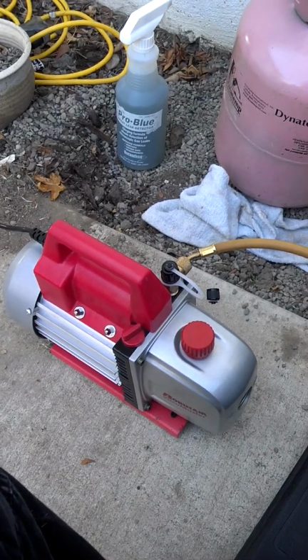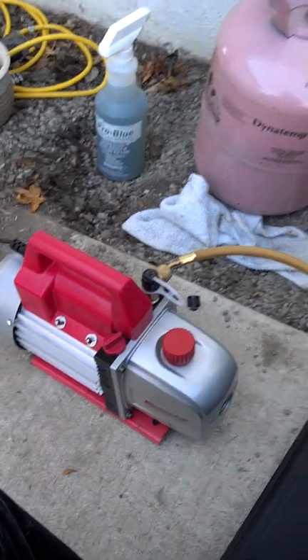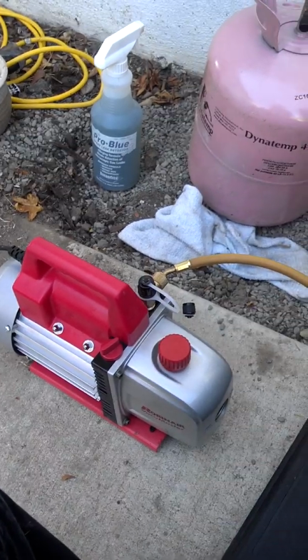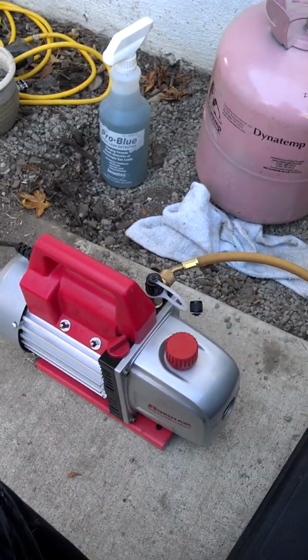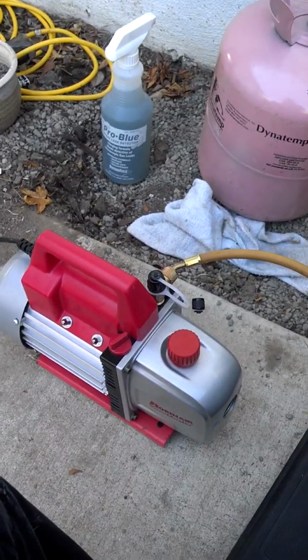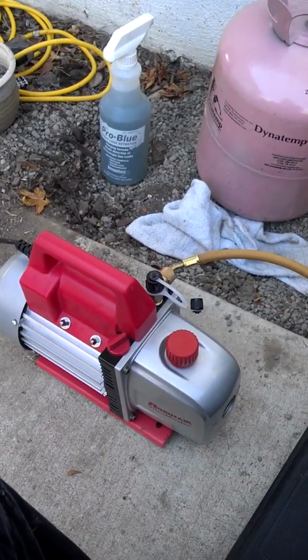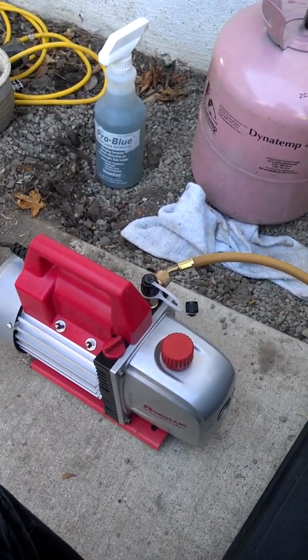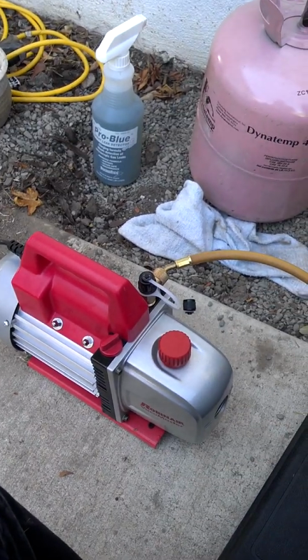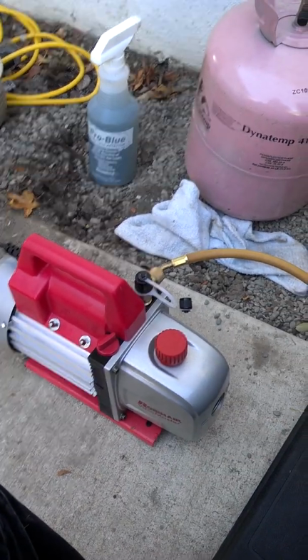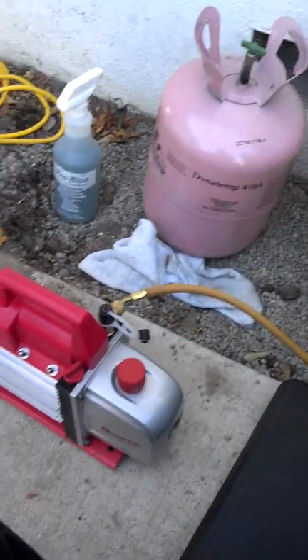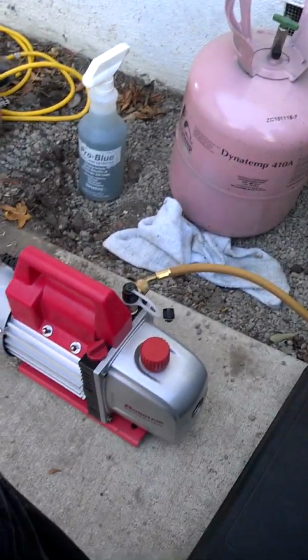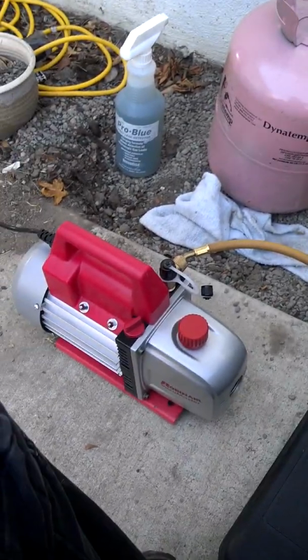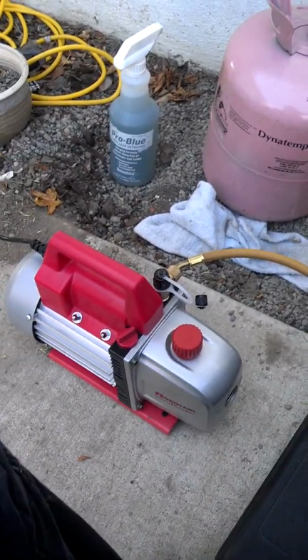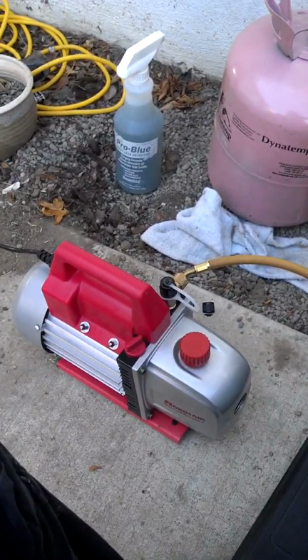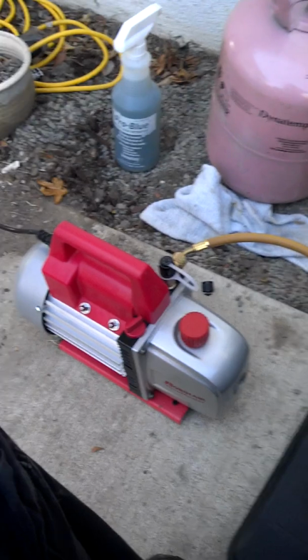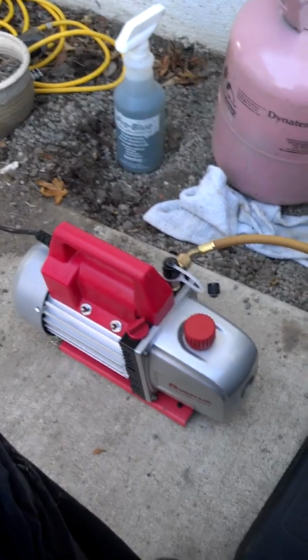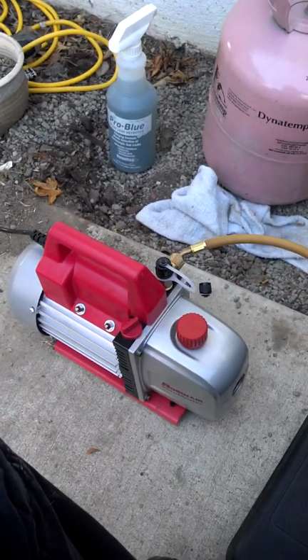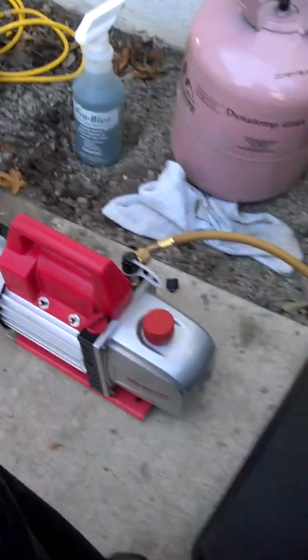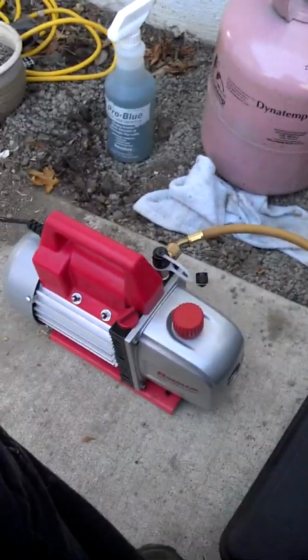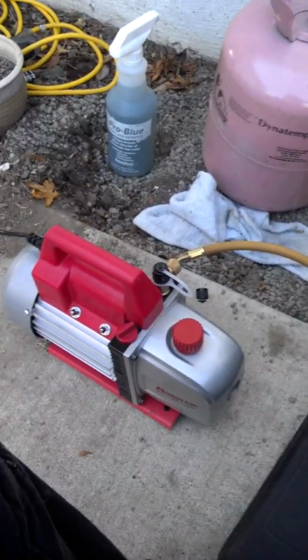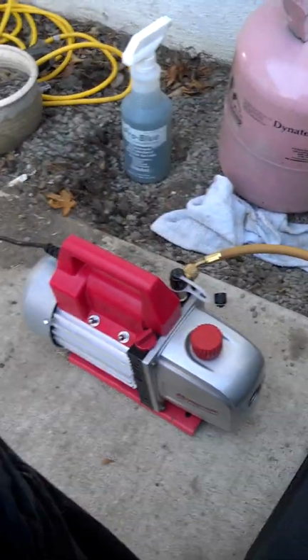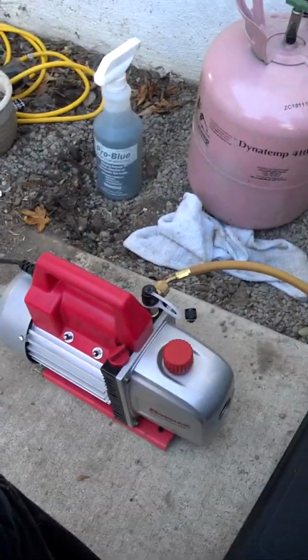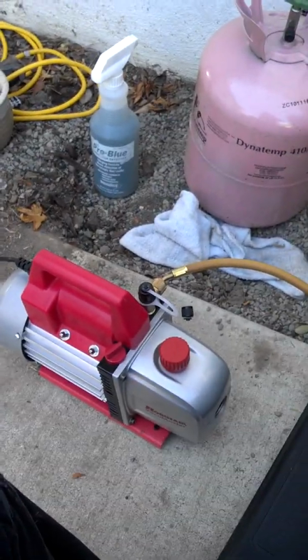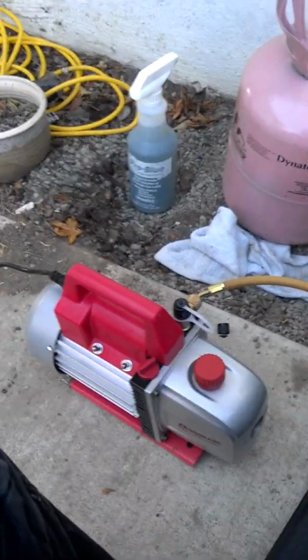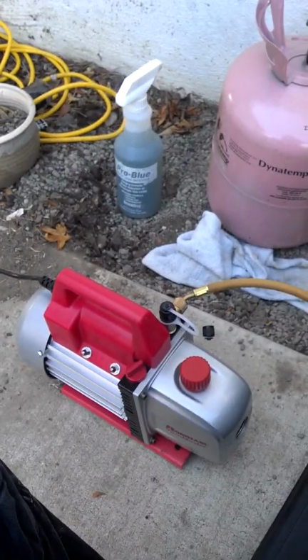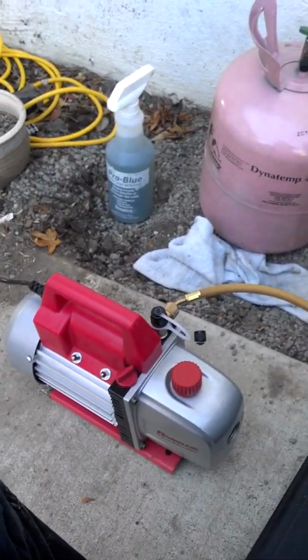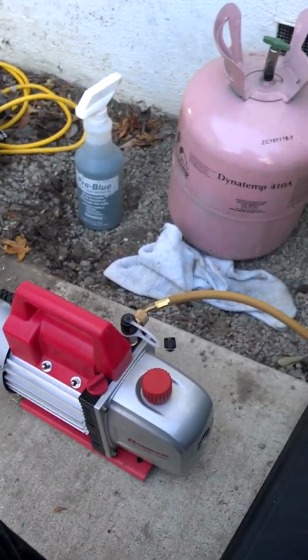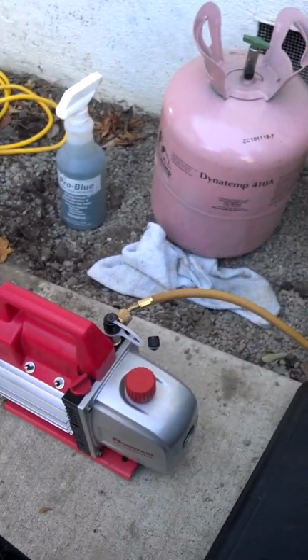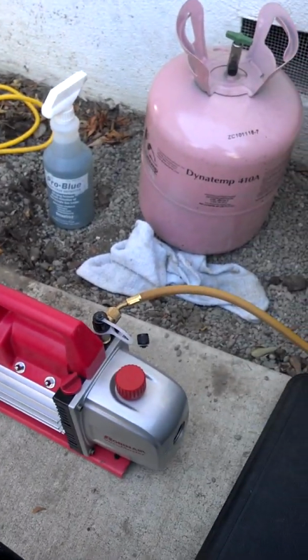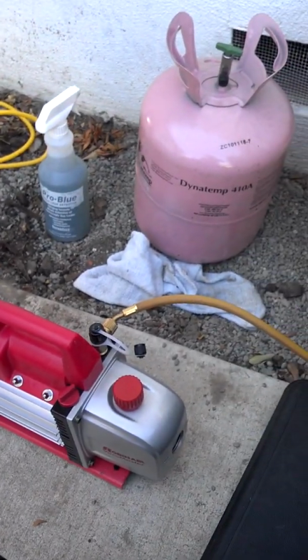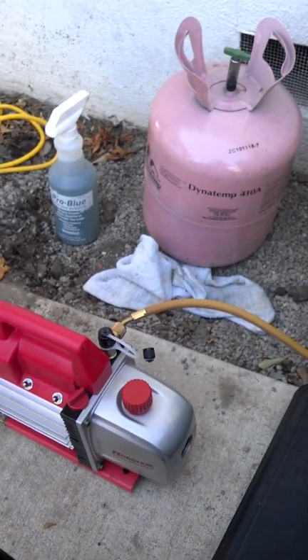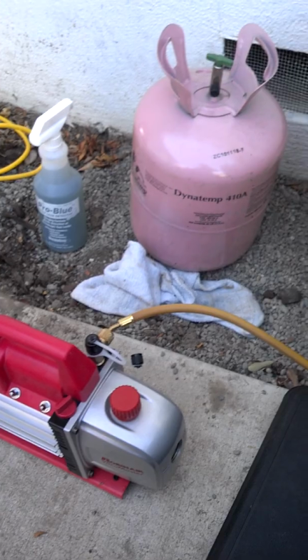Hey, this is Matt with 88HVAC. I'm going to take this vacuum pump offline and try to do a sweep with one hand with ya.